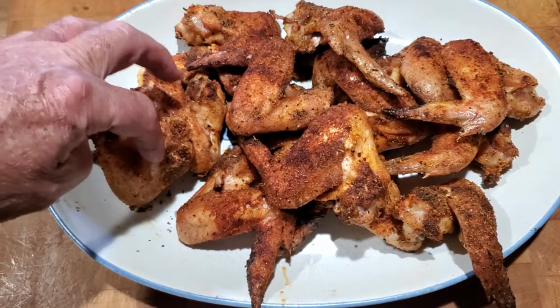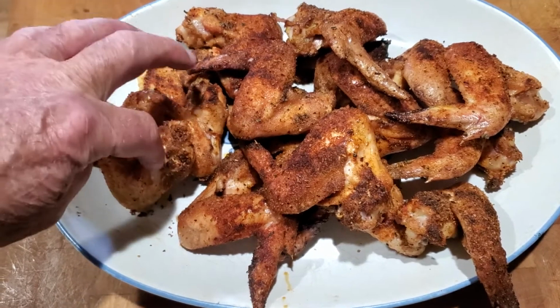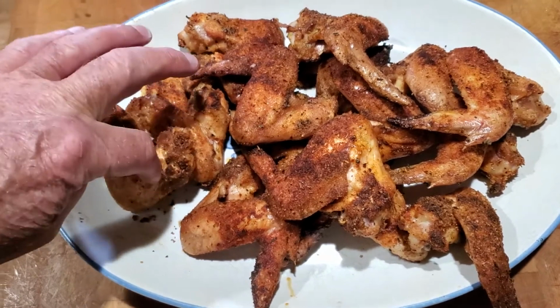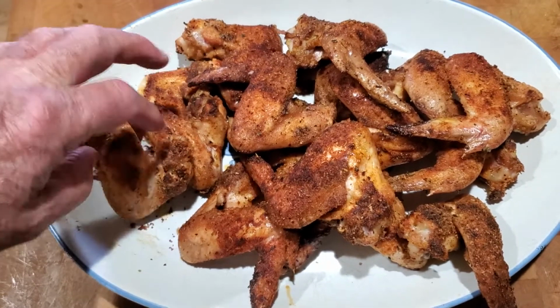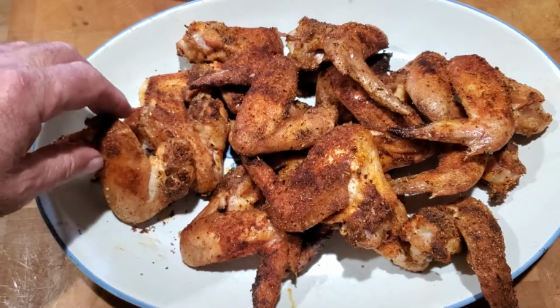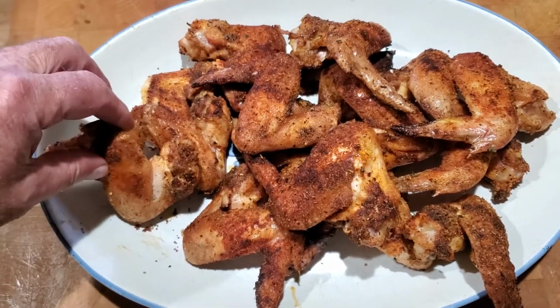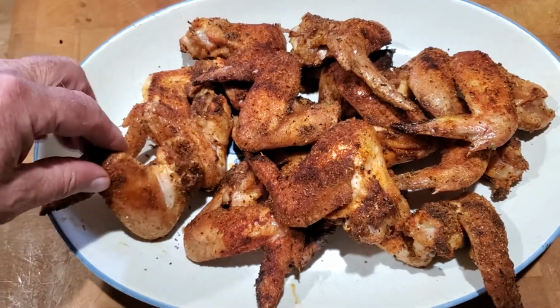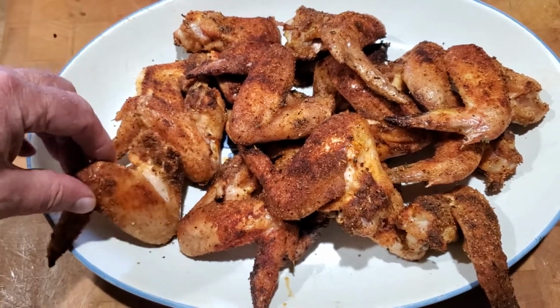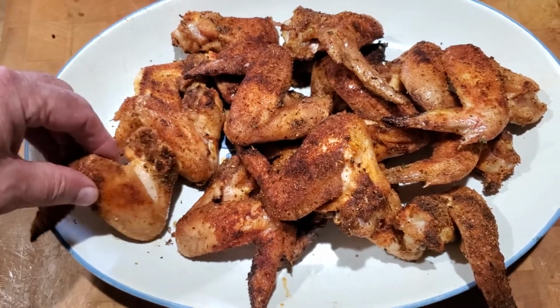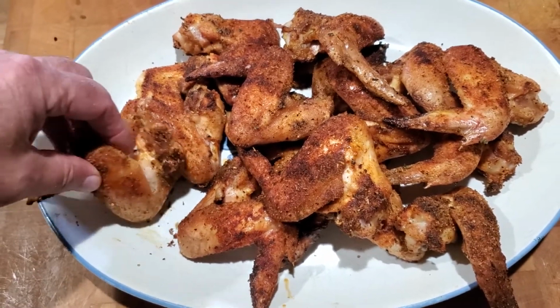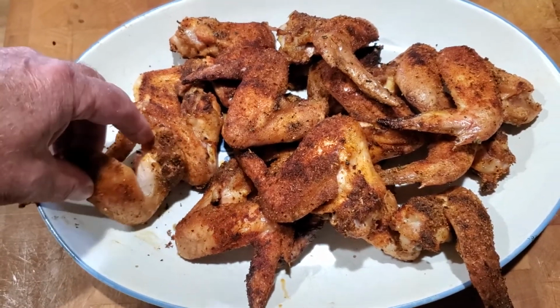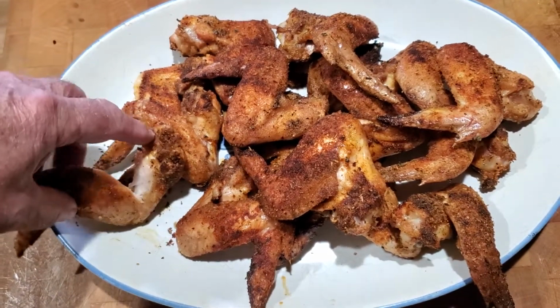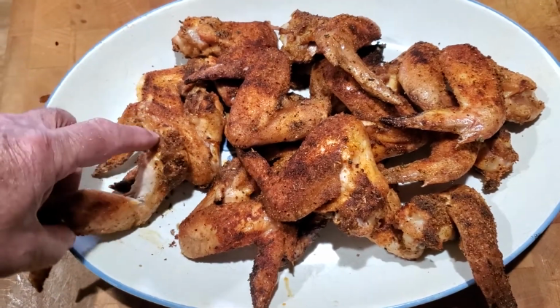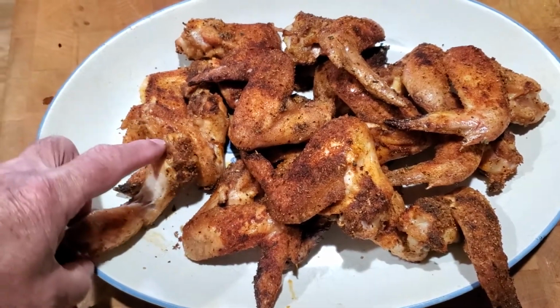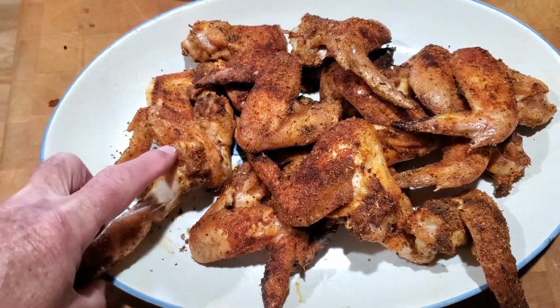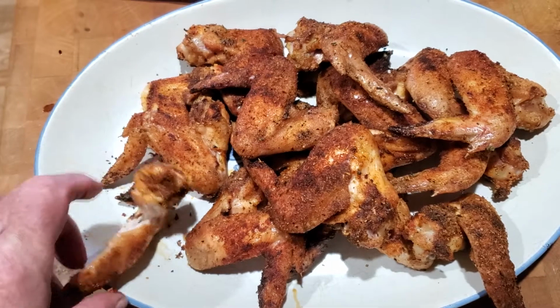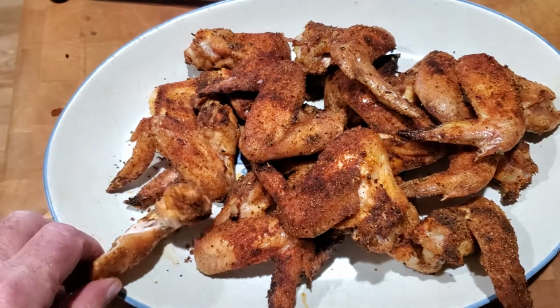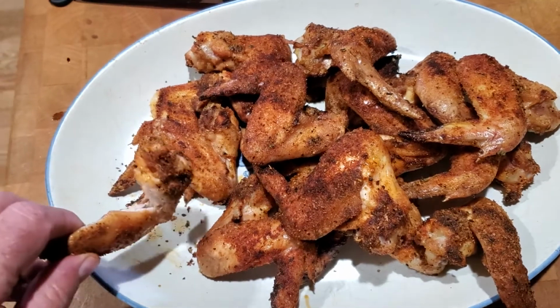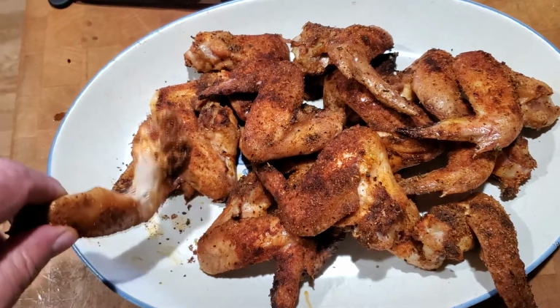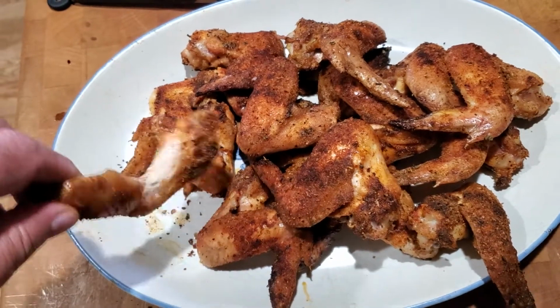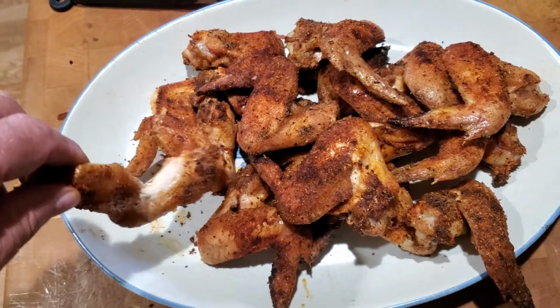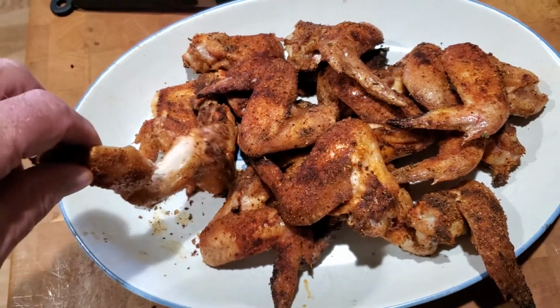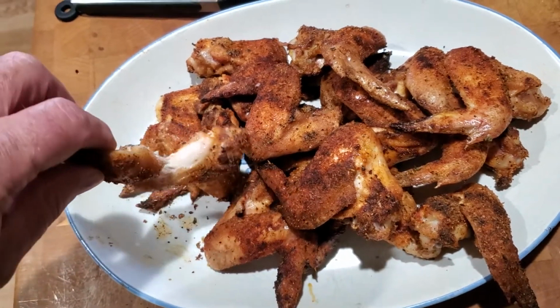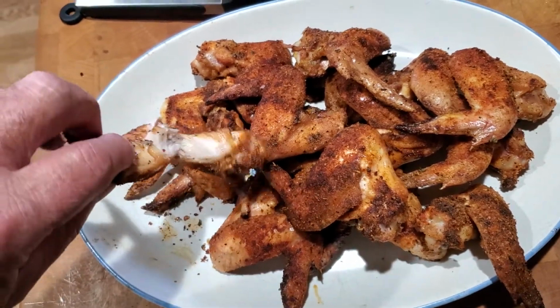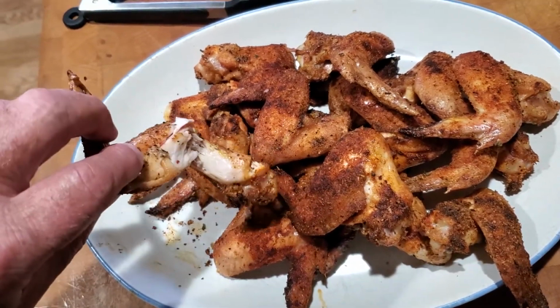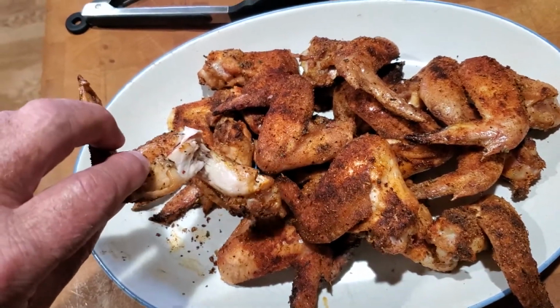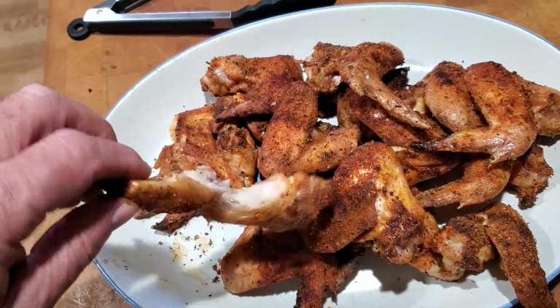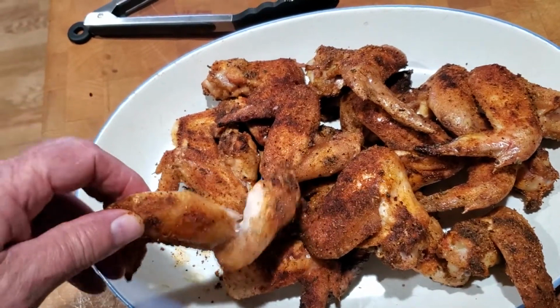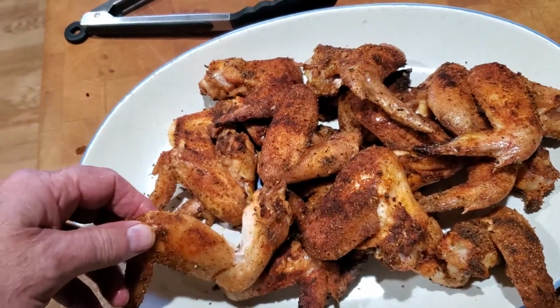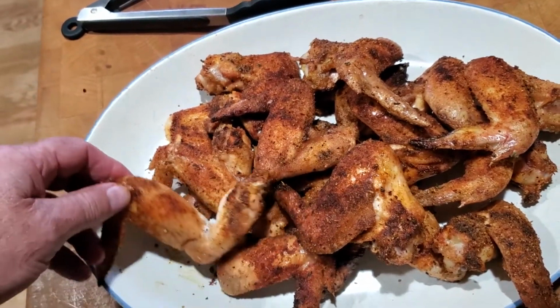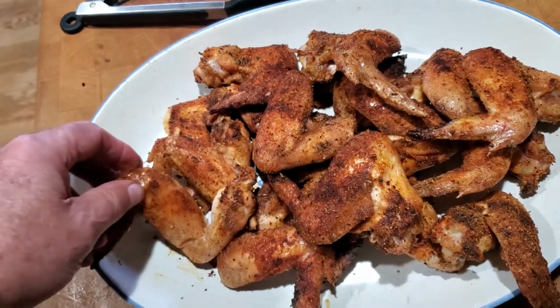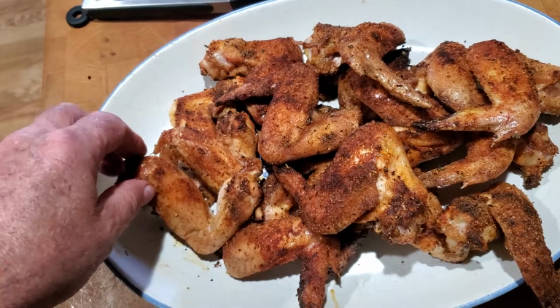I always clip the center here when you open it up. Look at that, it makes it so easy to pop off. Isn't that awesome or what? Nice, thin skin.